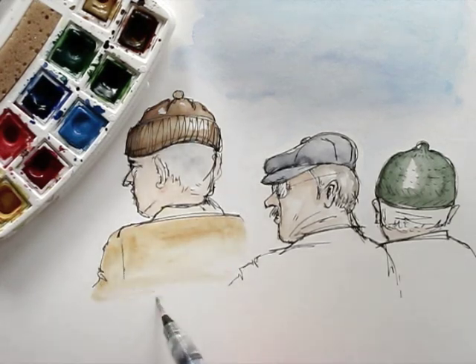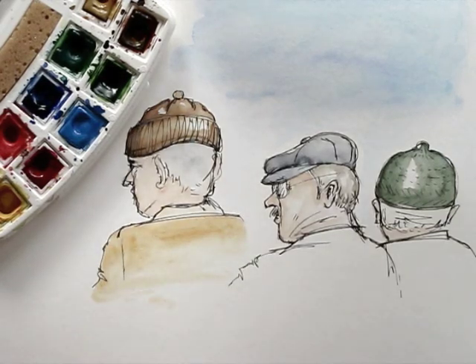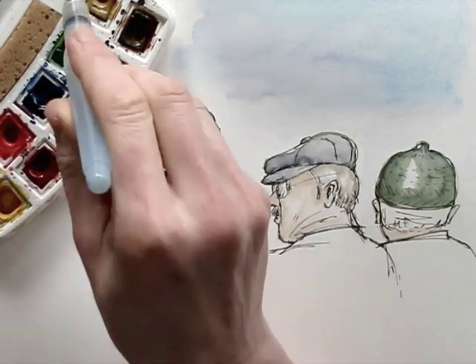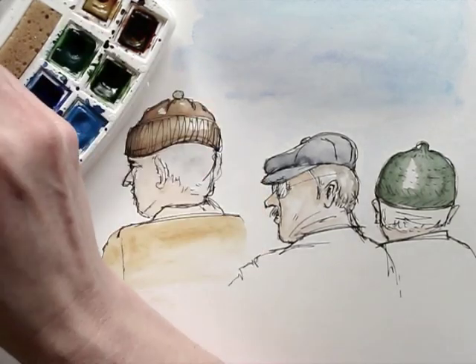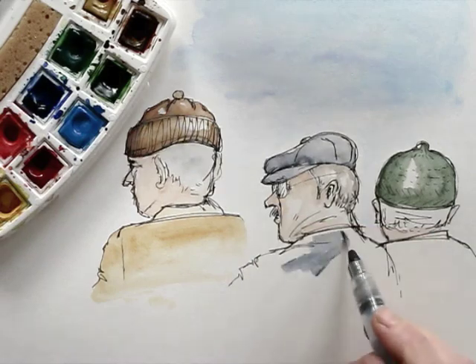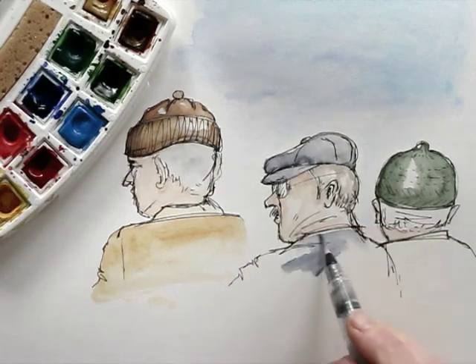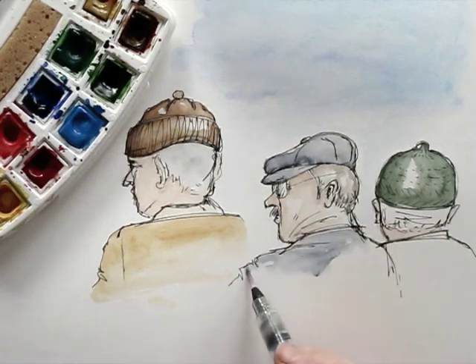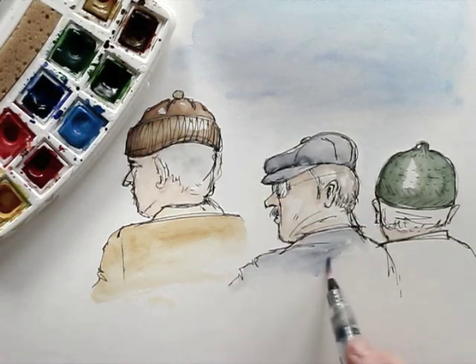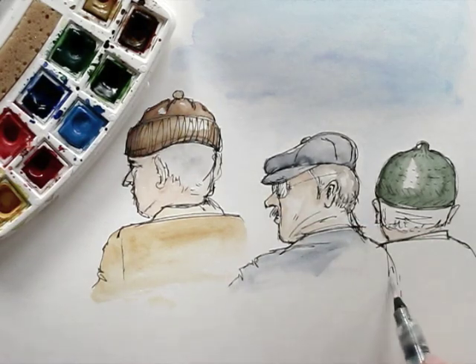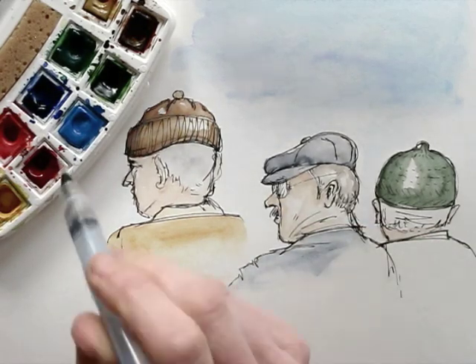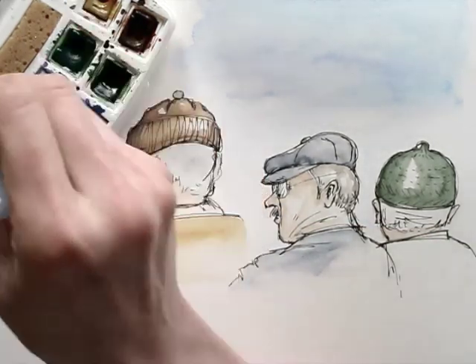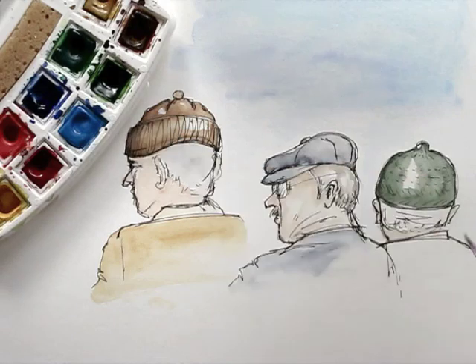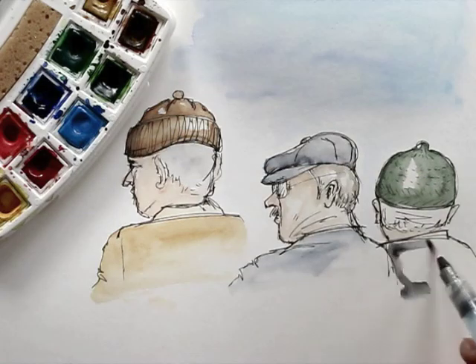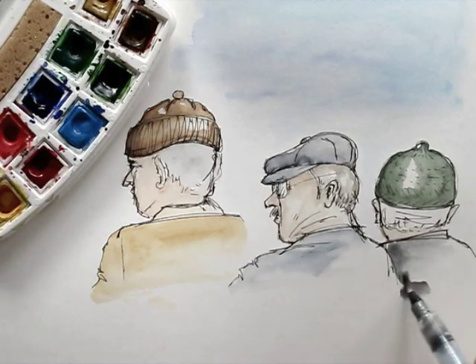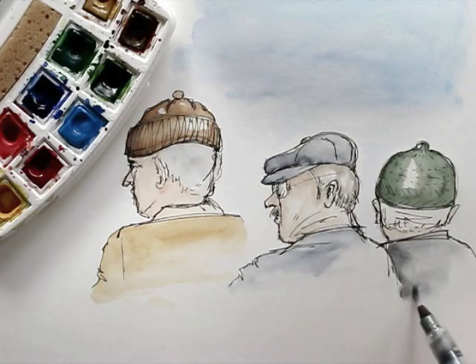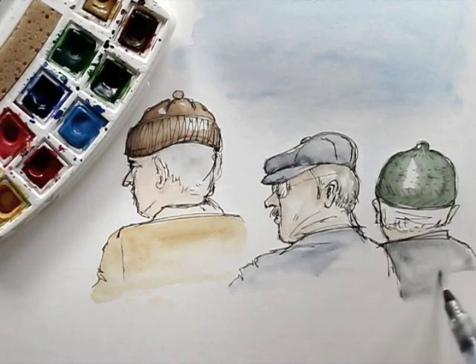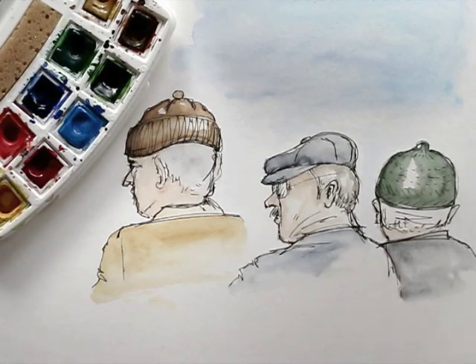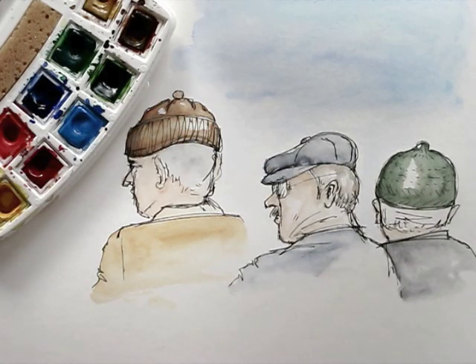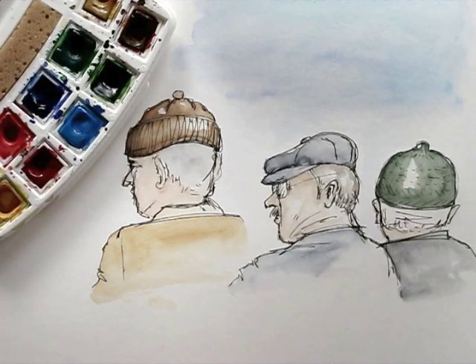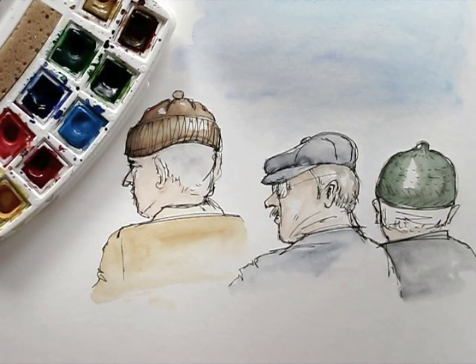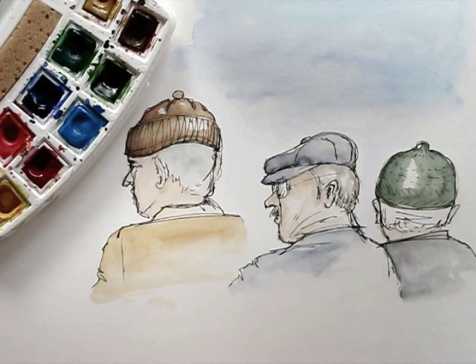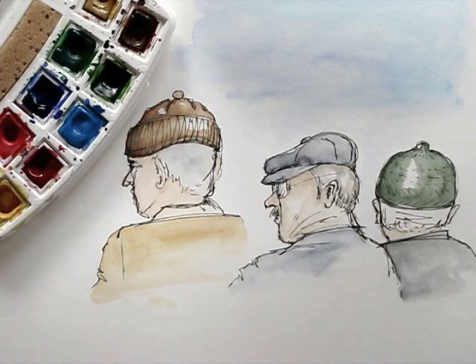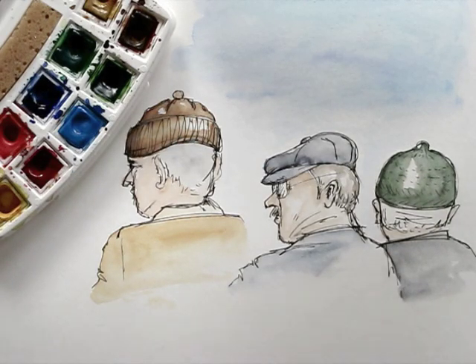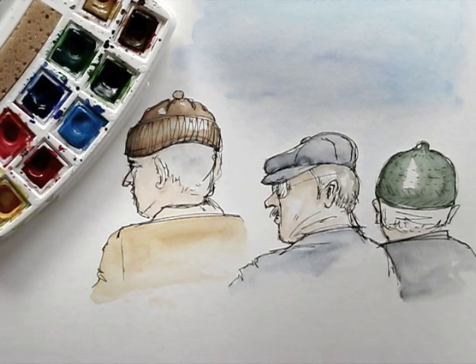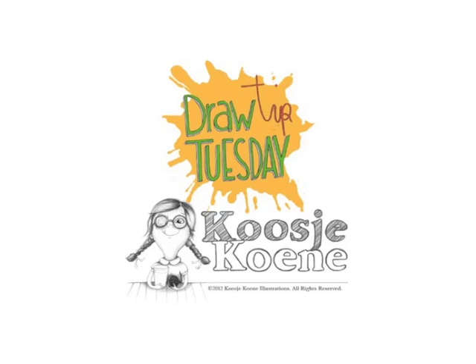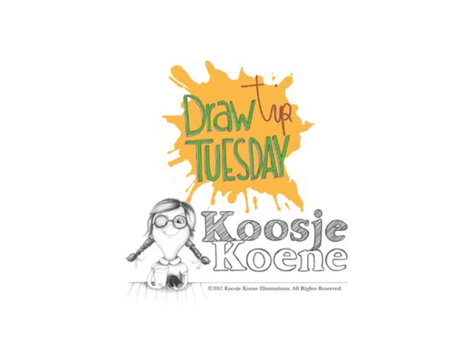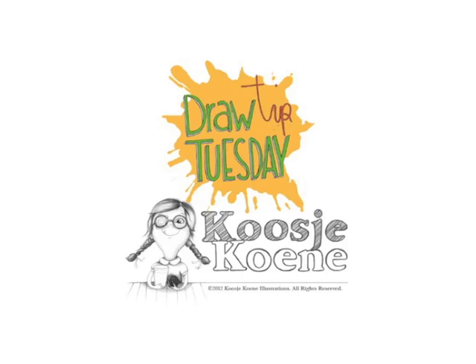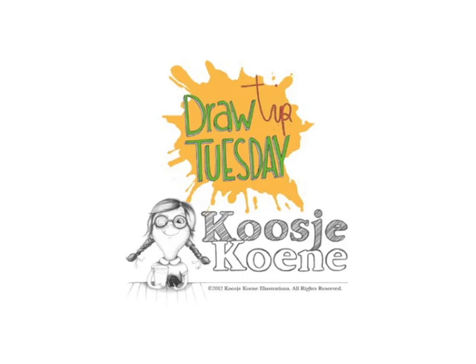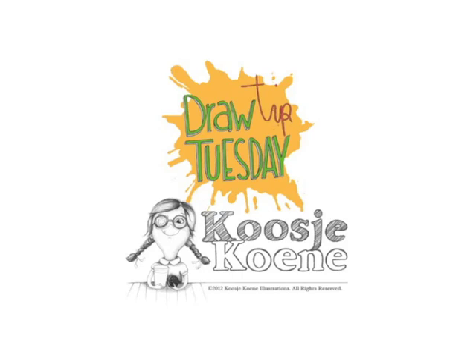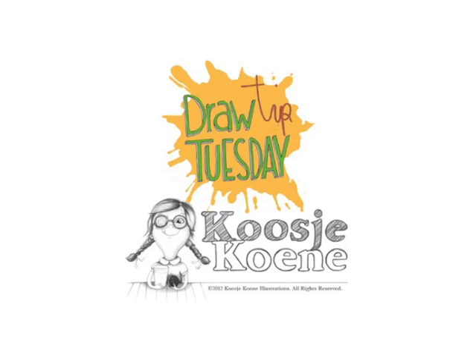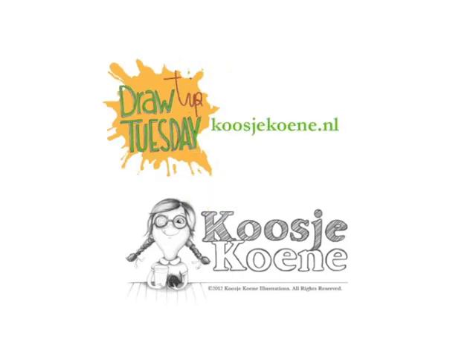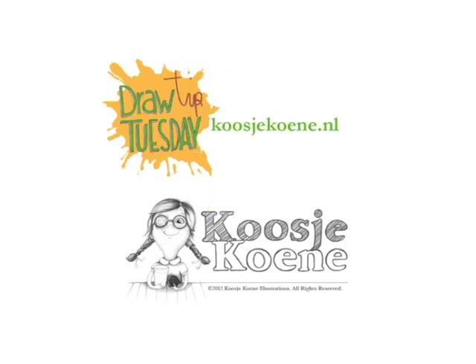So there it is, another great memory in my daily drawing journal. Thank you for watching this video. Would you like to learn more? Have a look at my website, koshukune.nl.